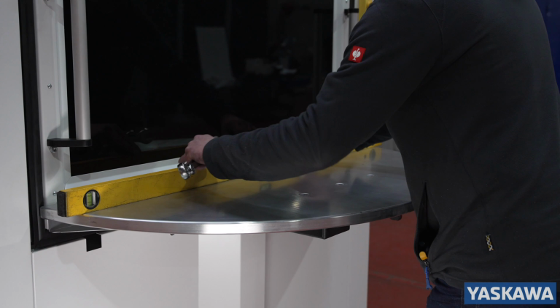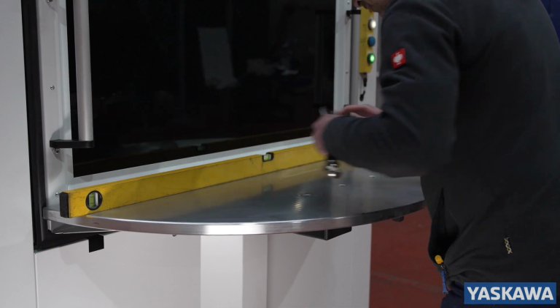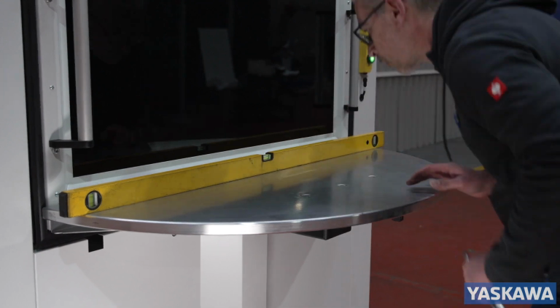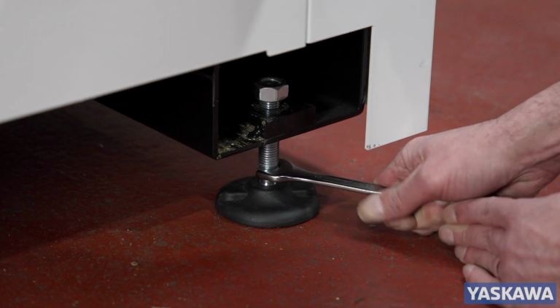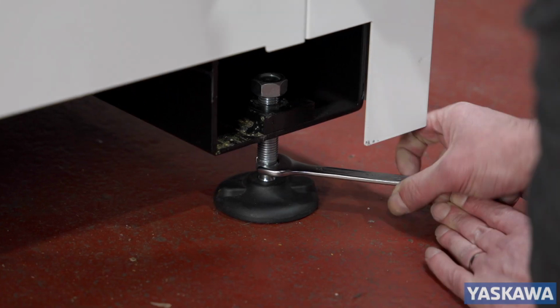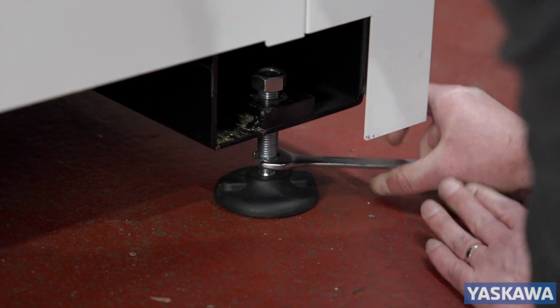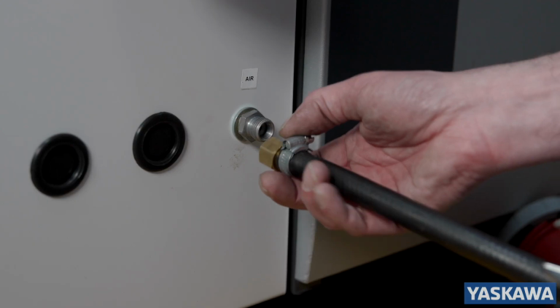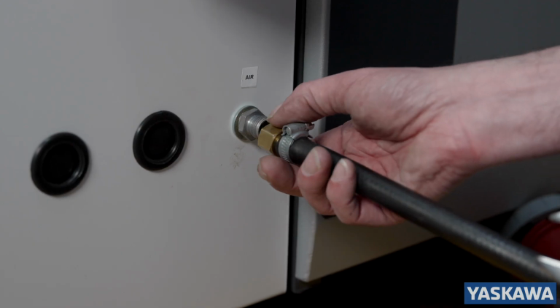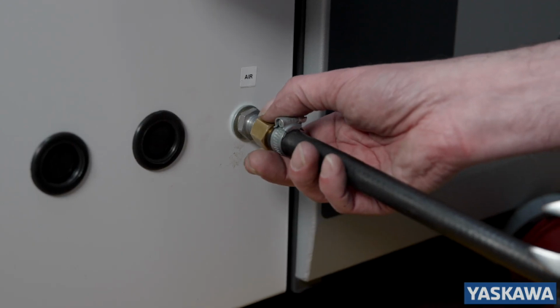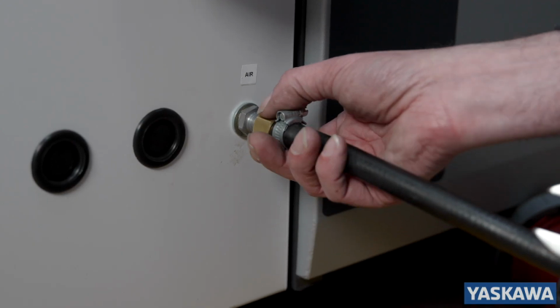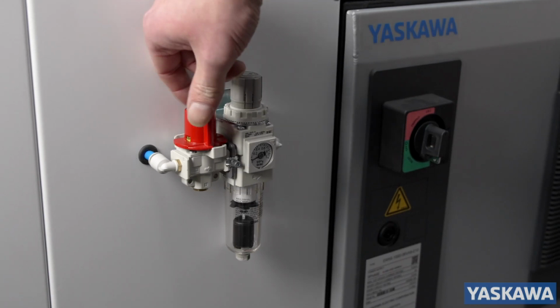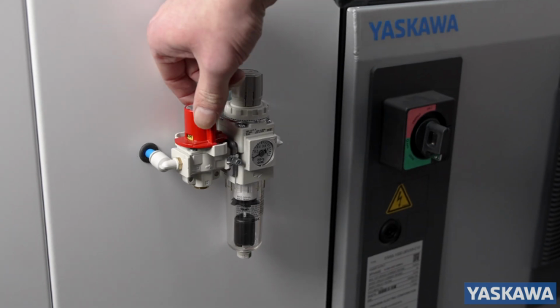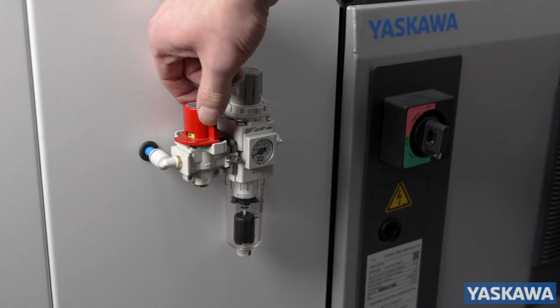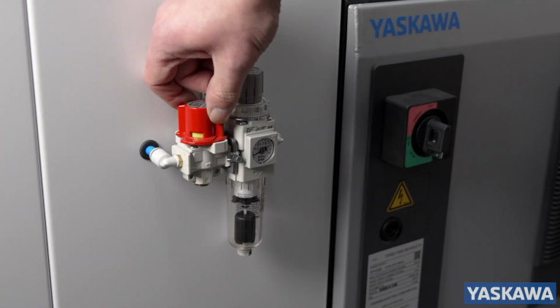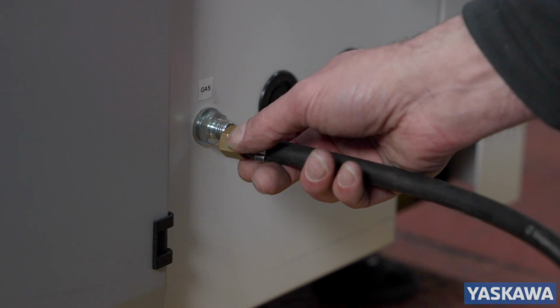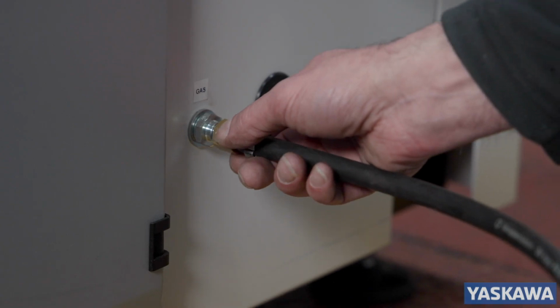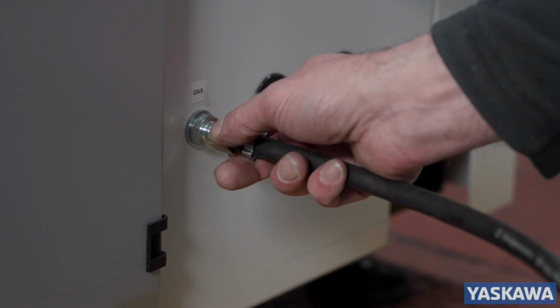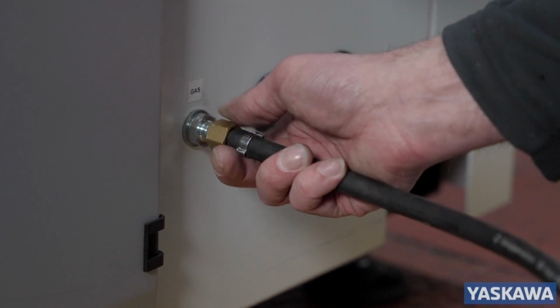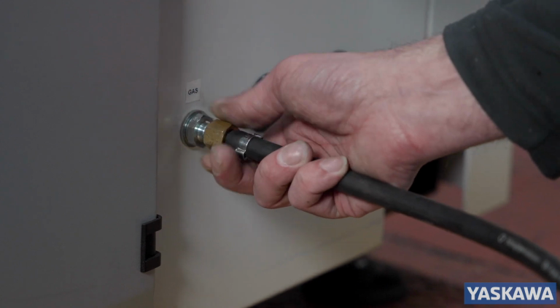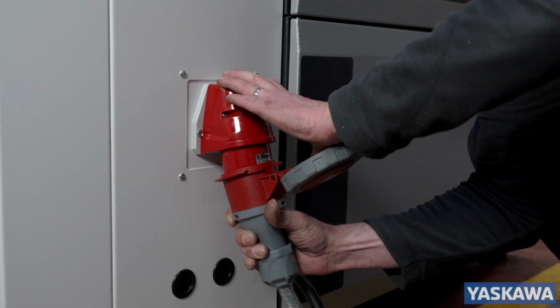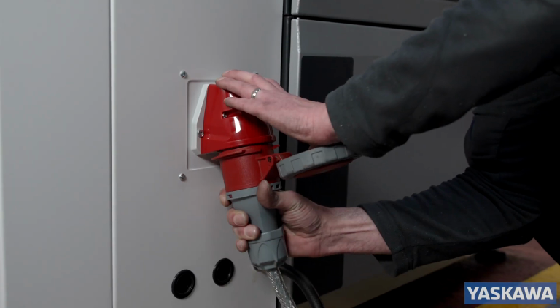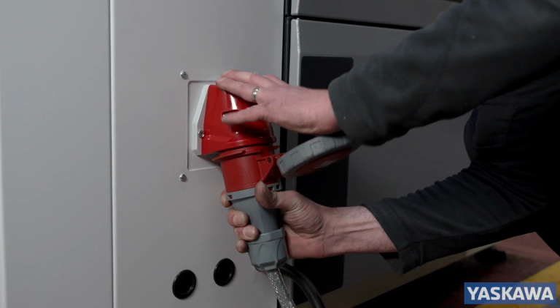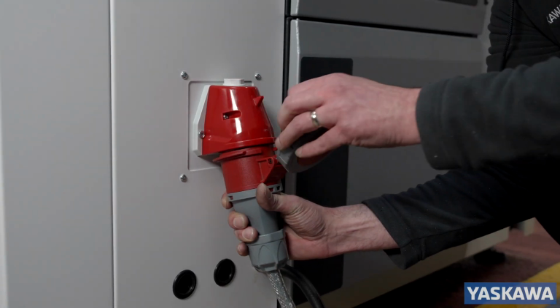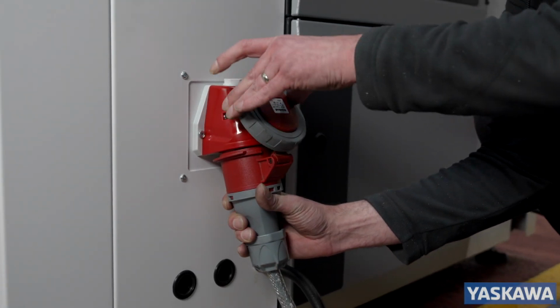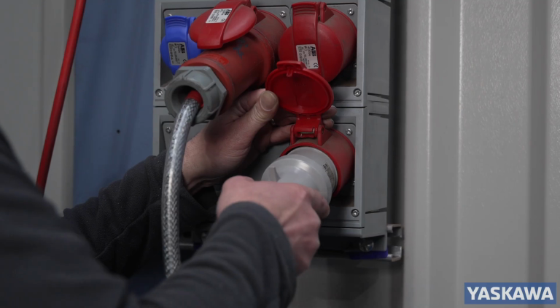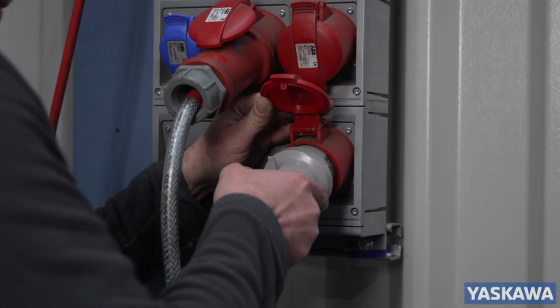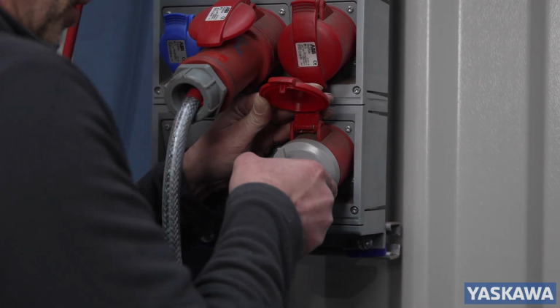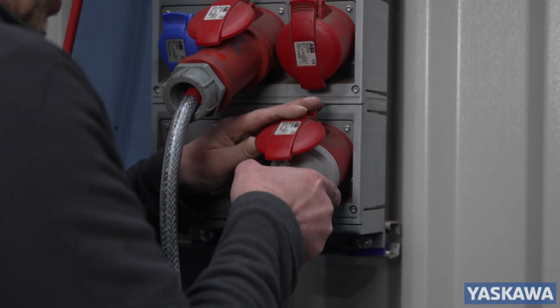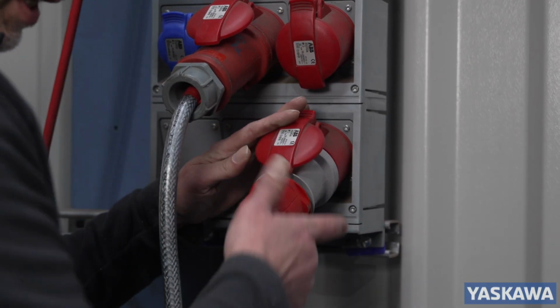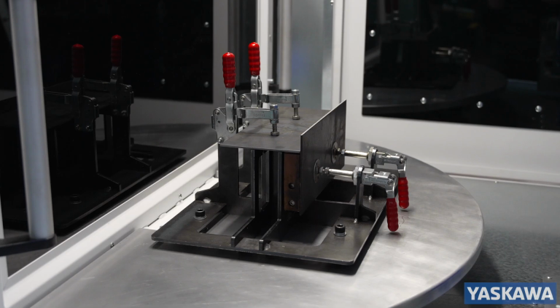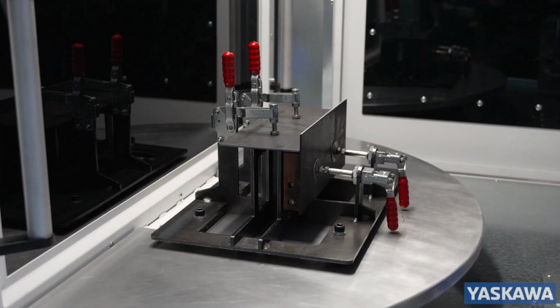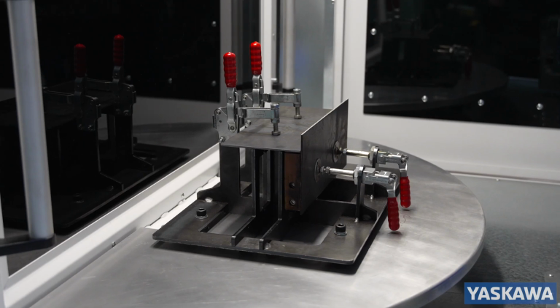With quick and easy setup, including leveling feet, connections for power, air and welding gas, and a 10-minute setup time, you can start fast production immediately.